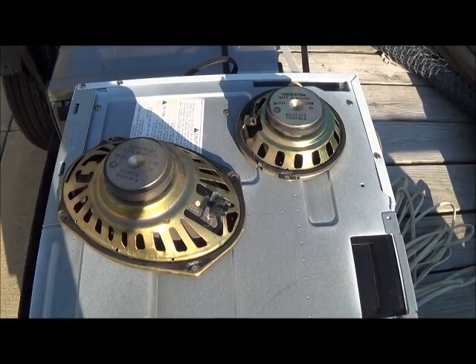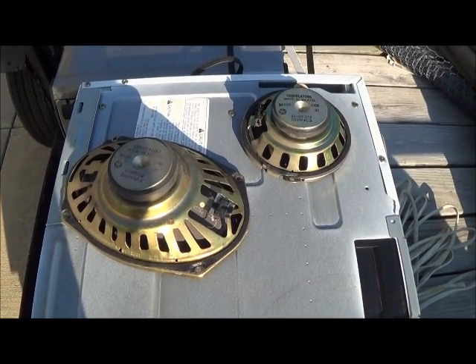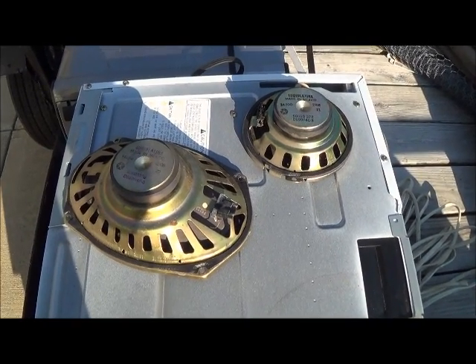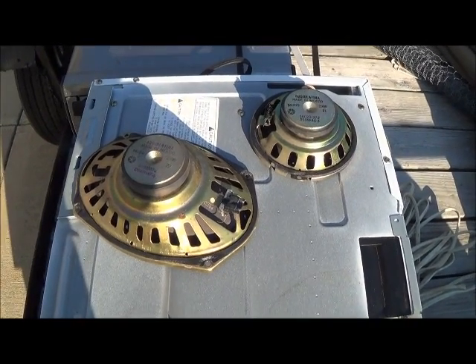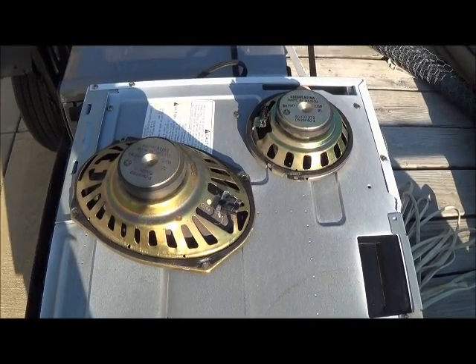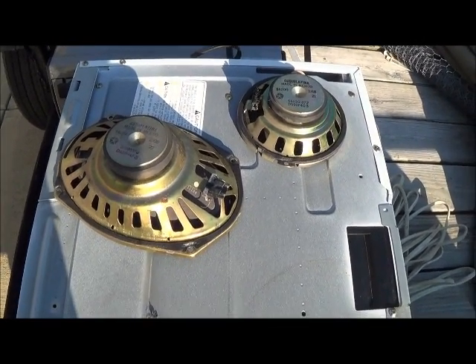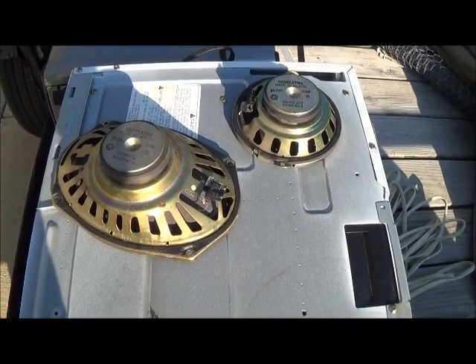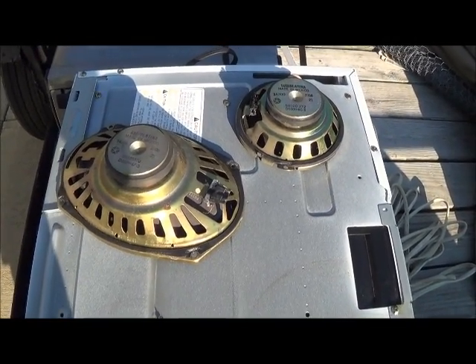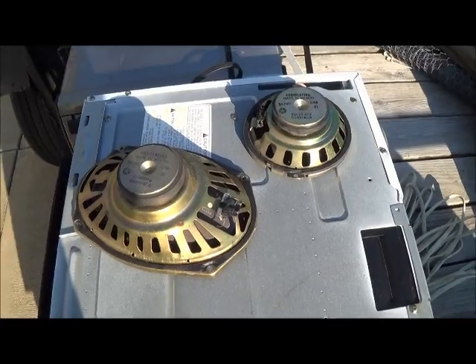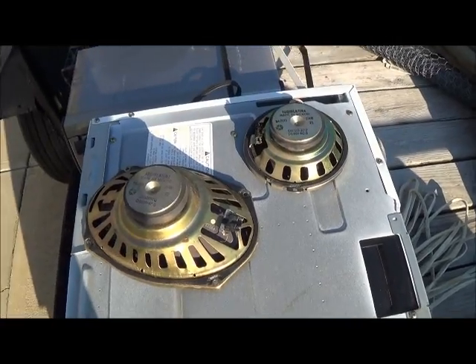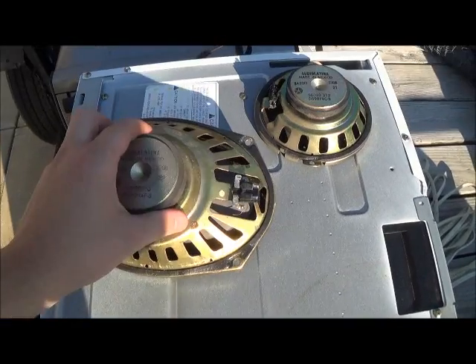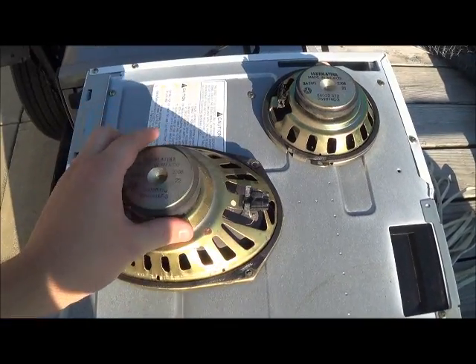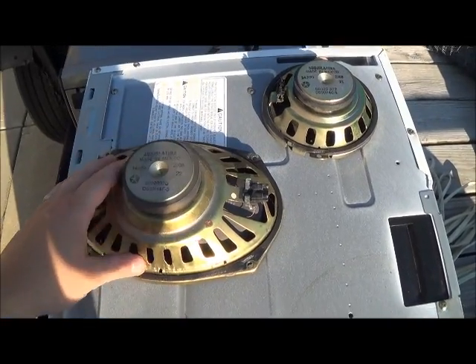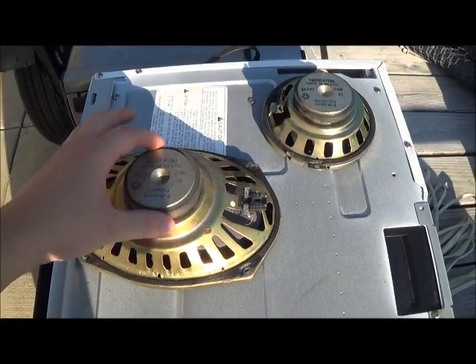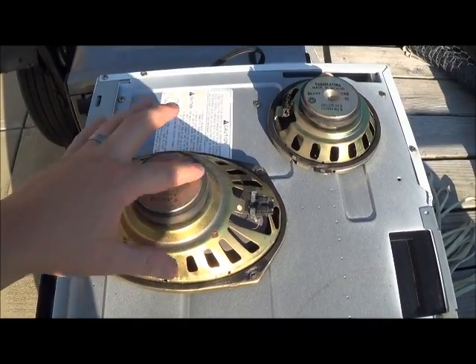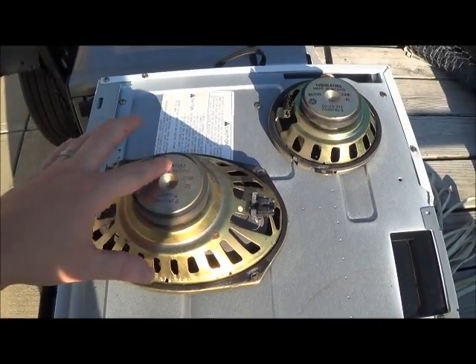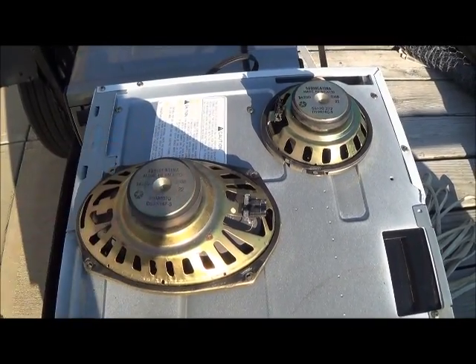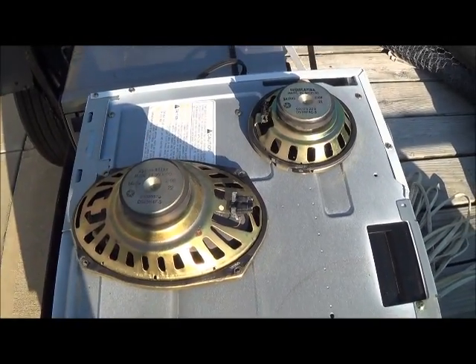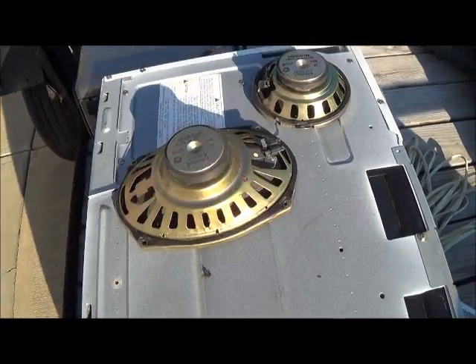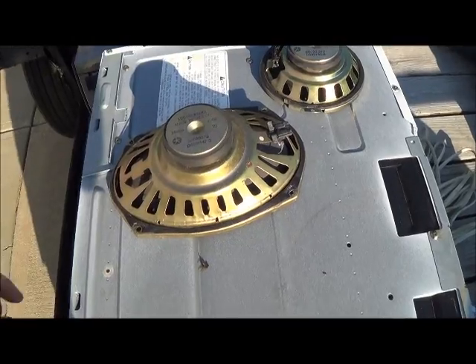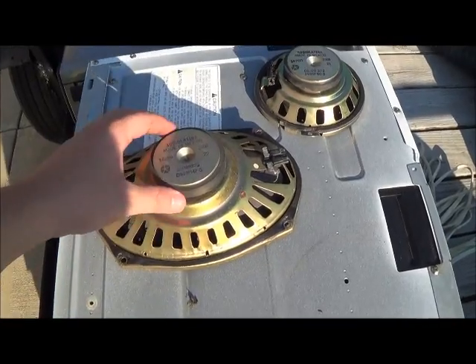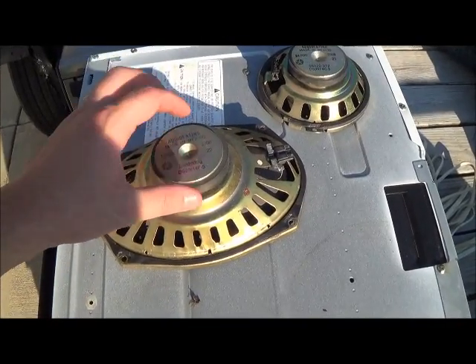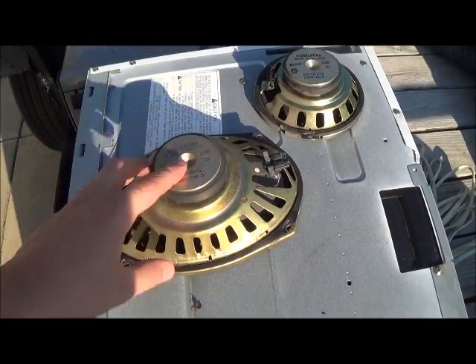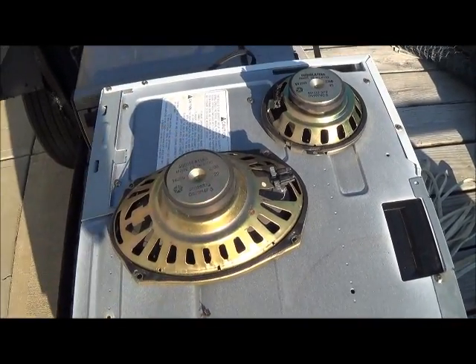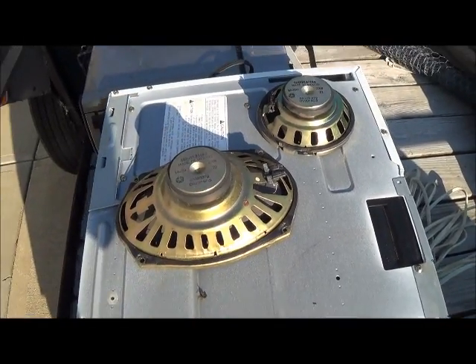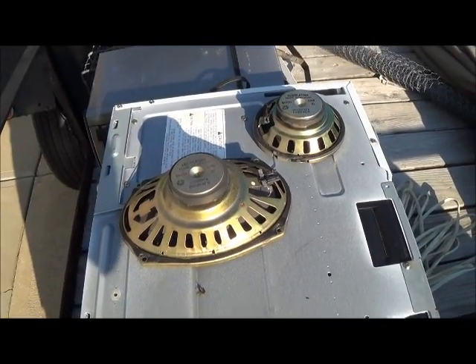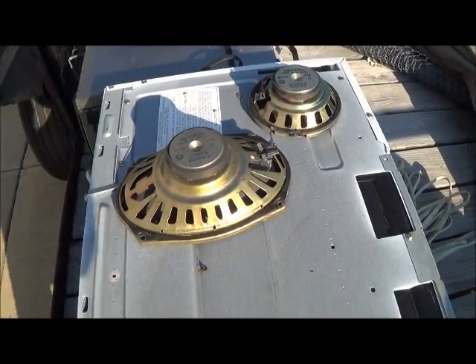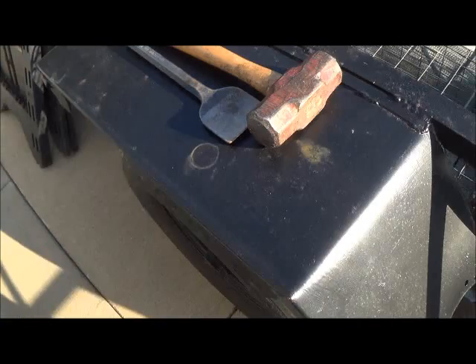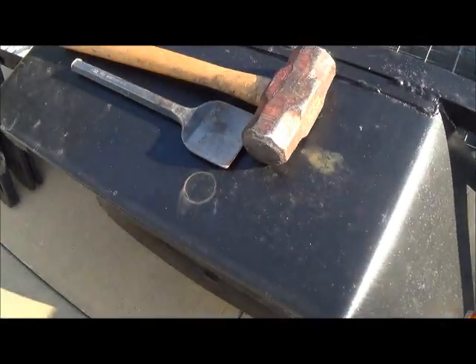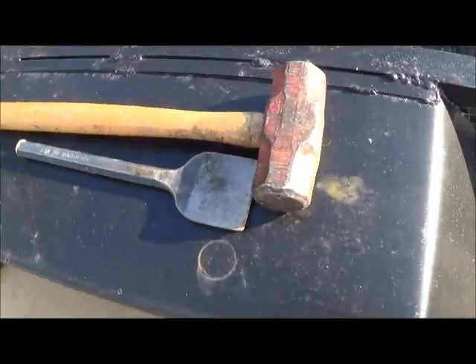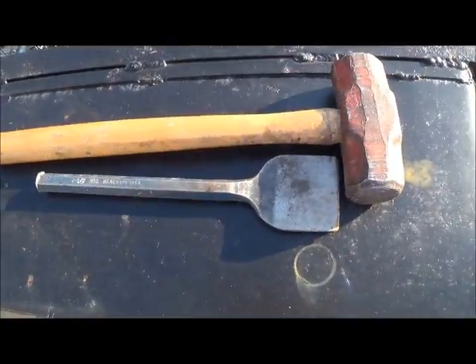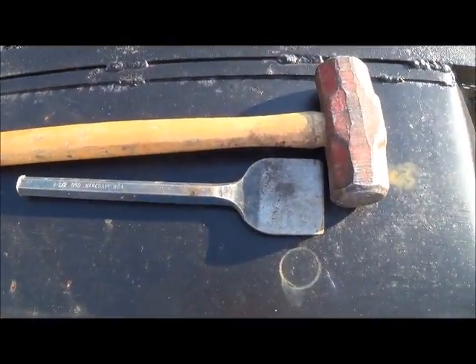Hey YouTubers, Robbie Two Scraps here. Let me tell you where the best place to get magnets is — speakers. These are everywhere and cheap, so let me show you how you can get that magnet off pretty easily.